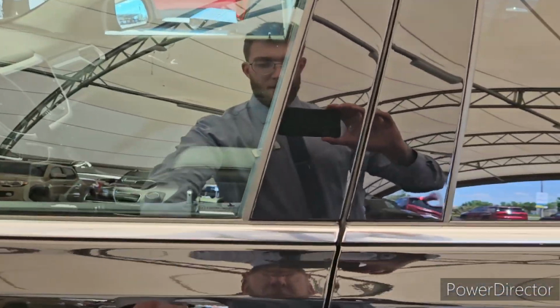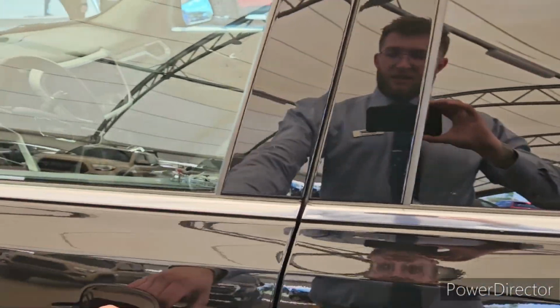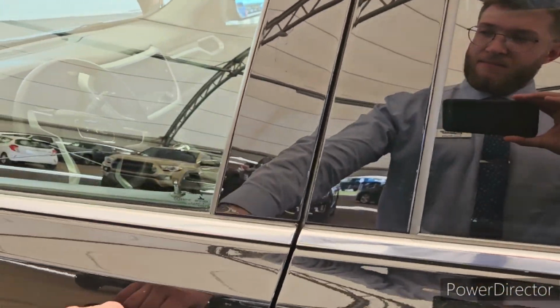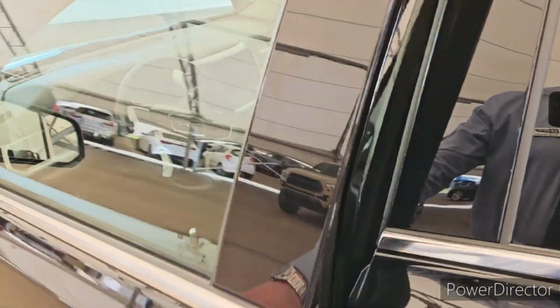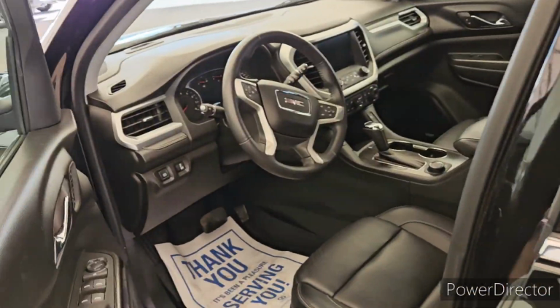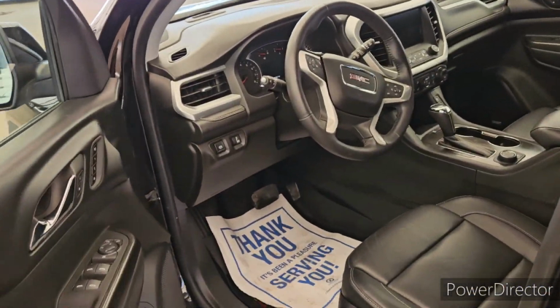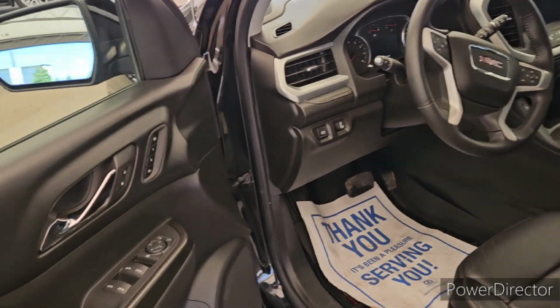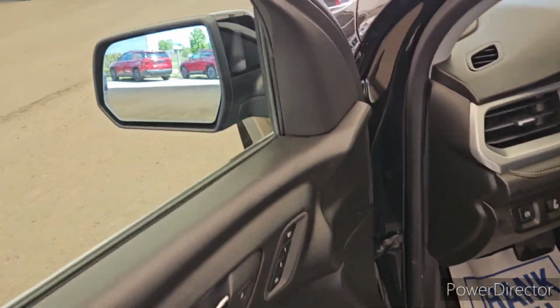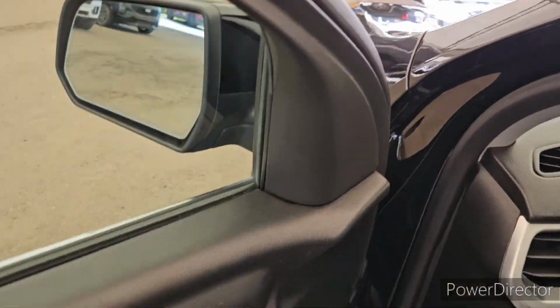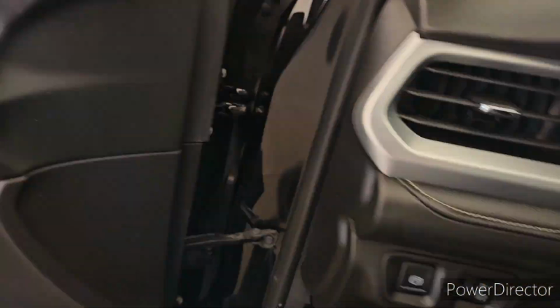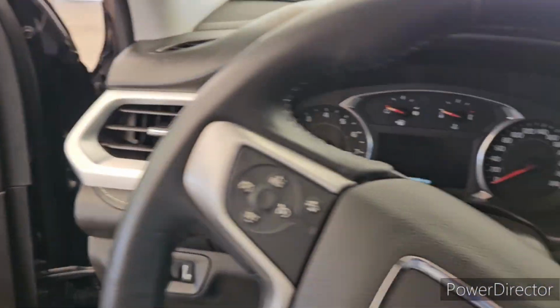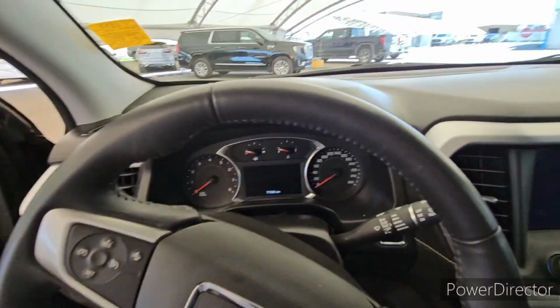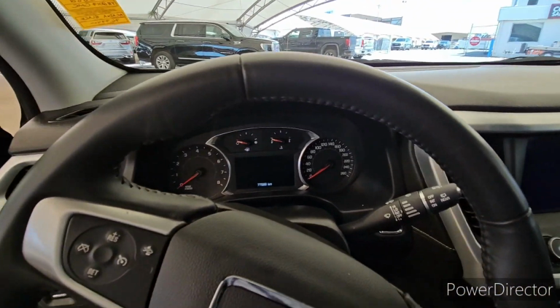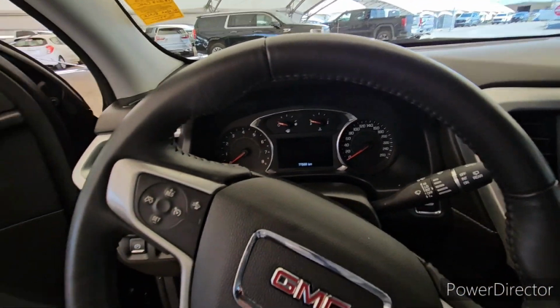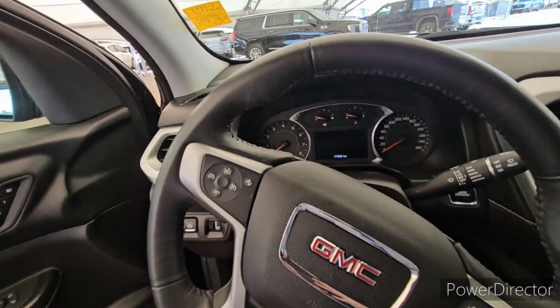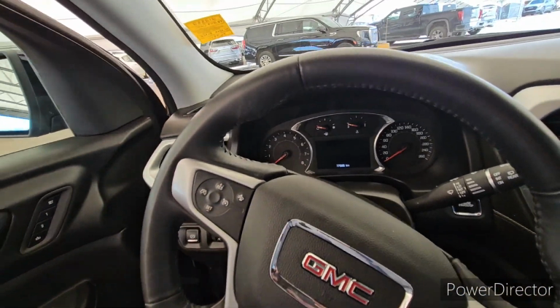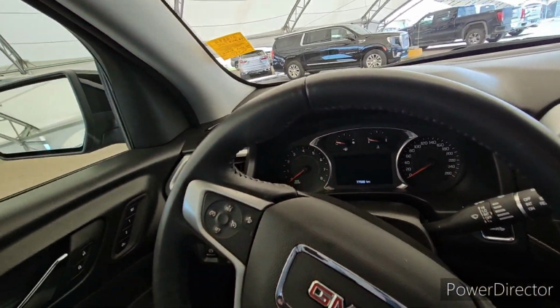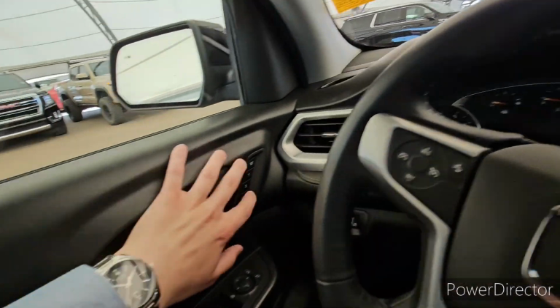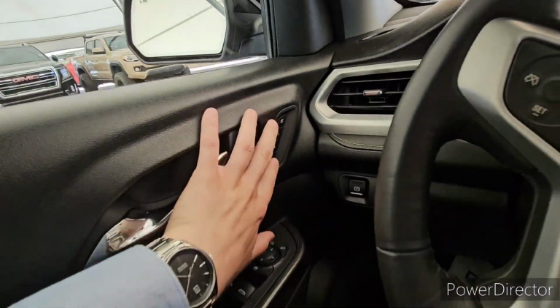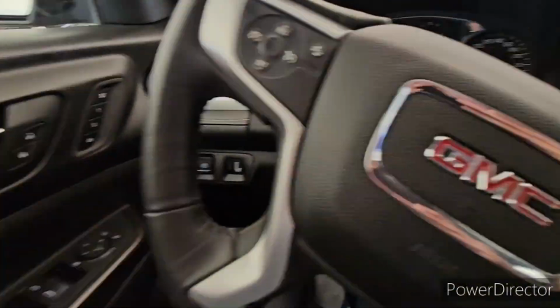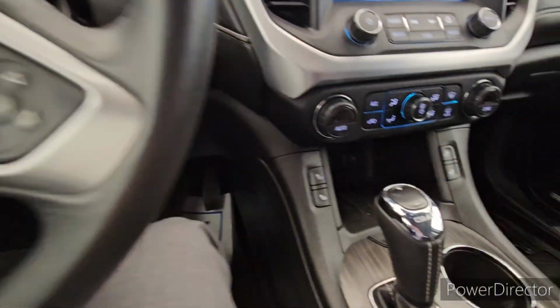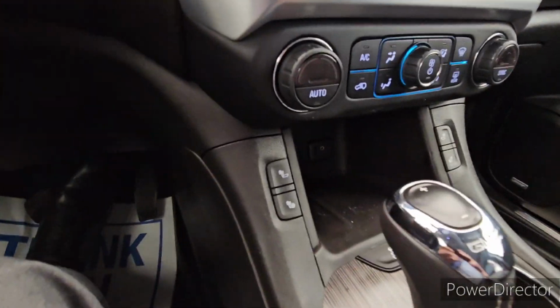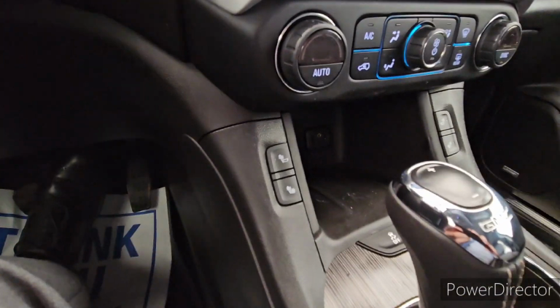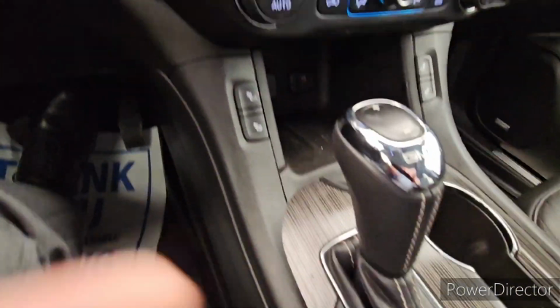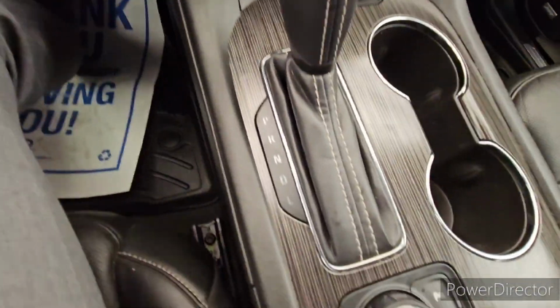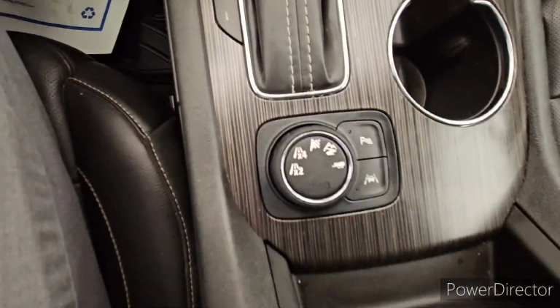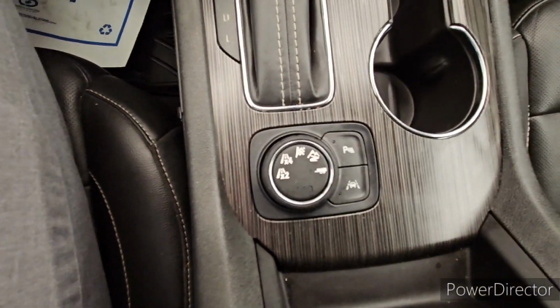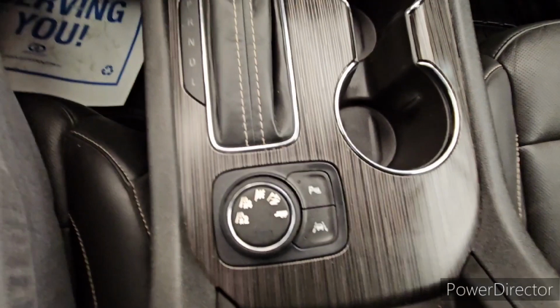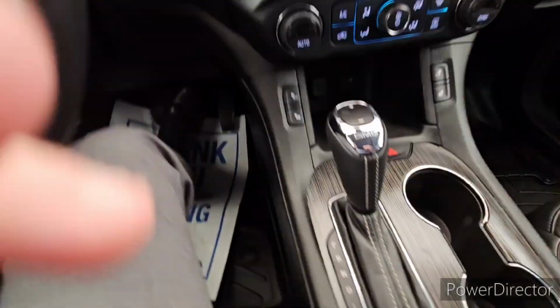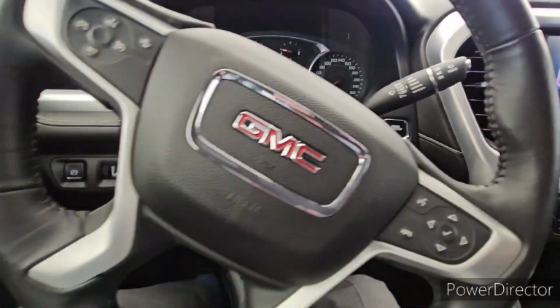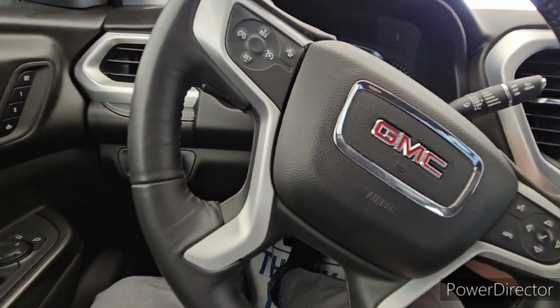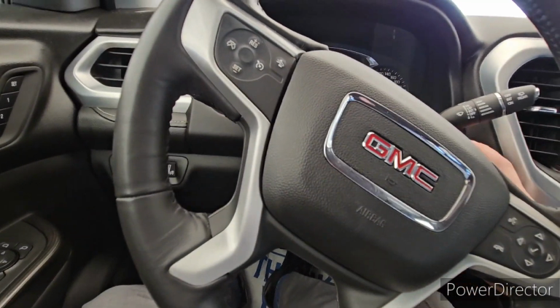Jumping onto the inside, we've got lots of nice features in this guy. Being an SLT, you've got the Bose sound system, the memory seats, heated seats, parking sensors, lane keep assist — all of that good stuff.